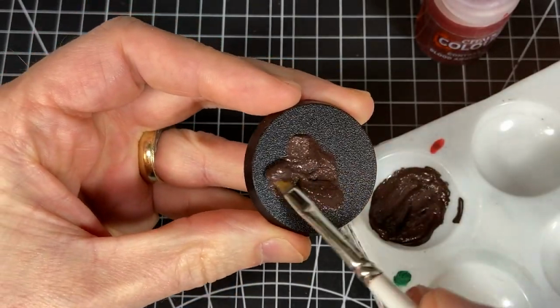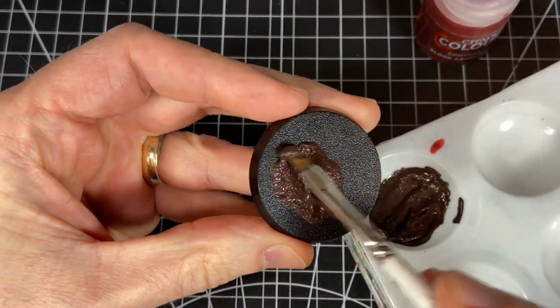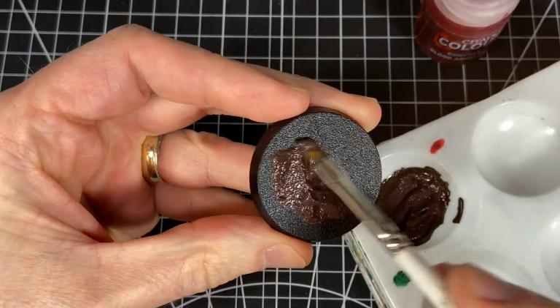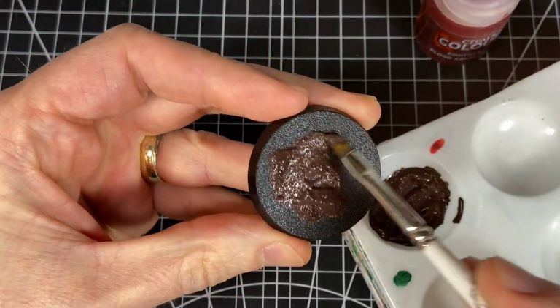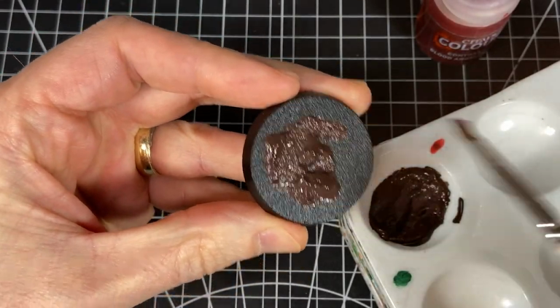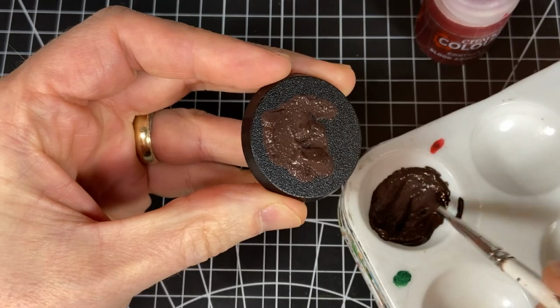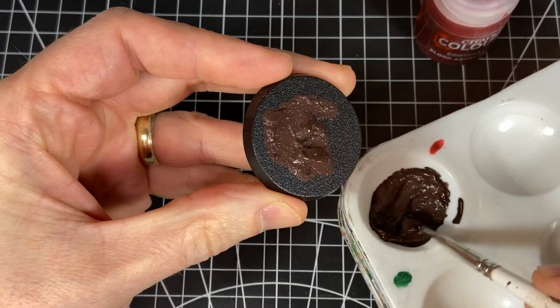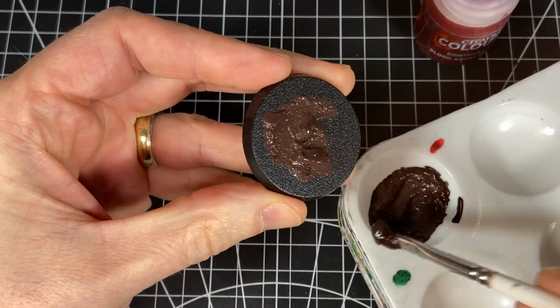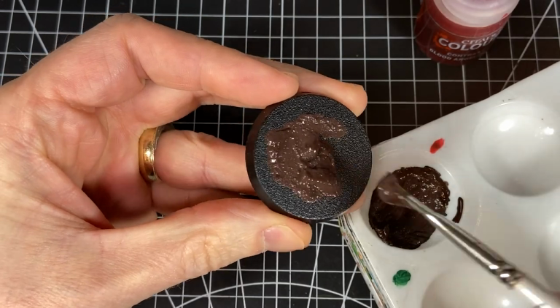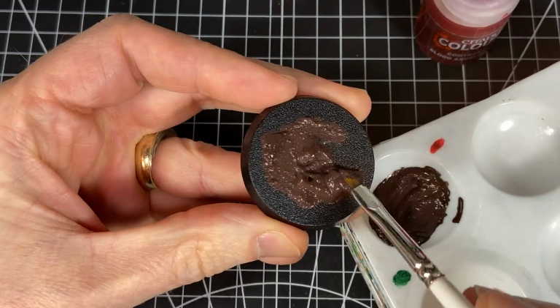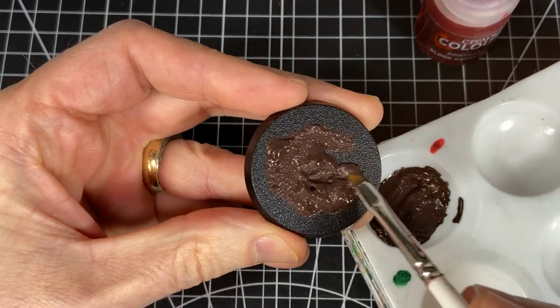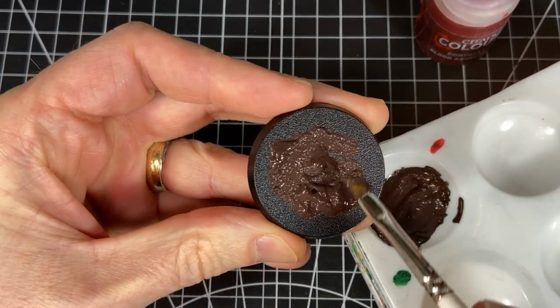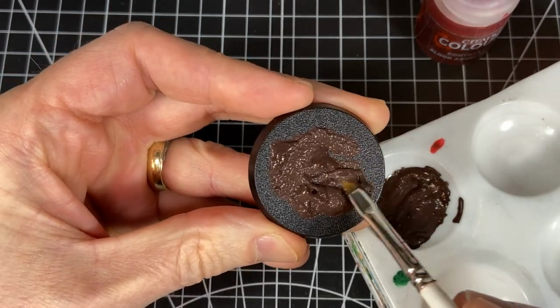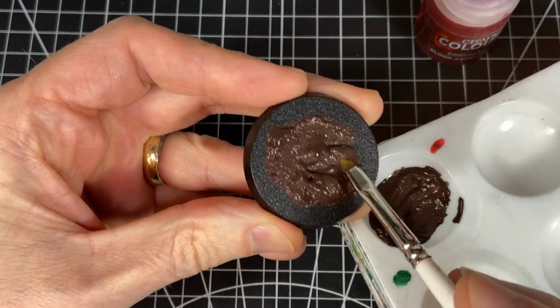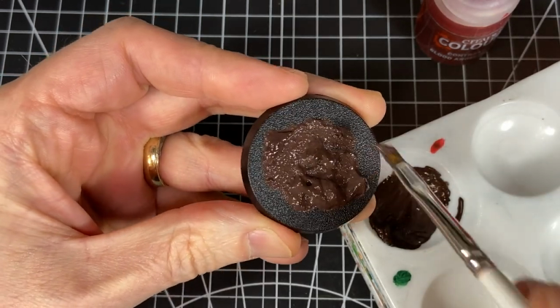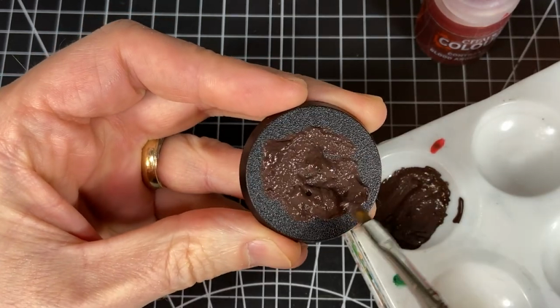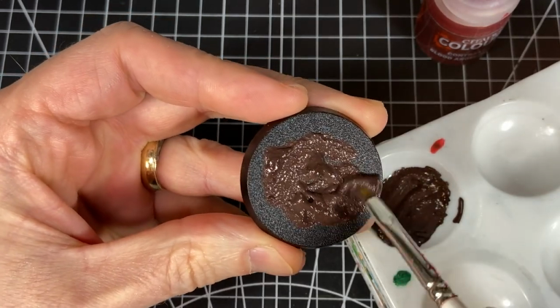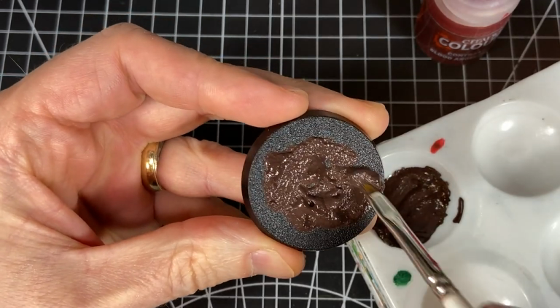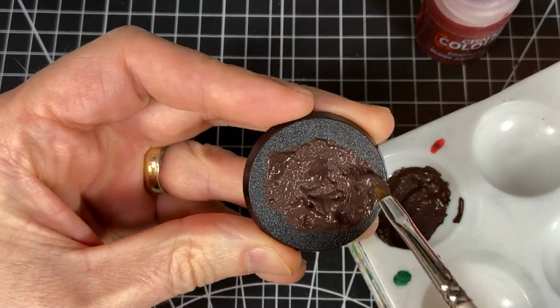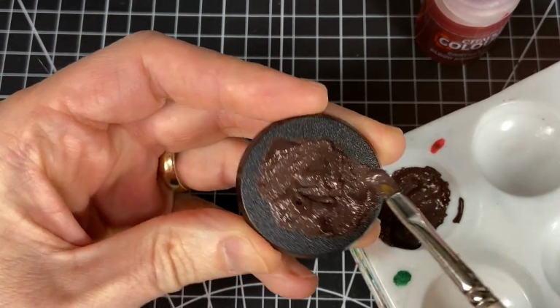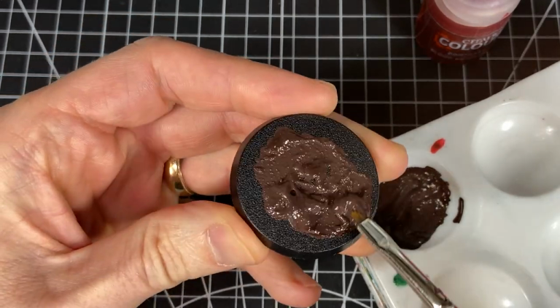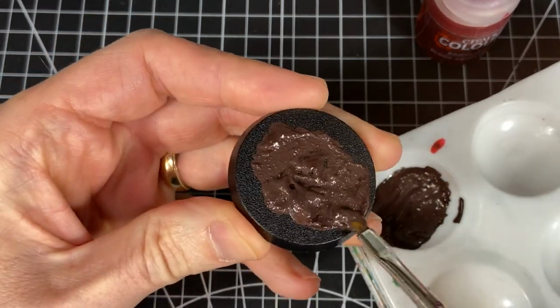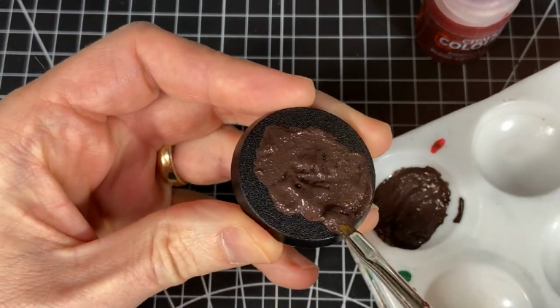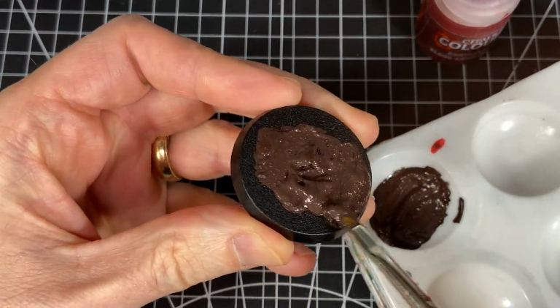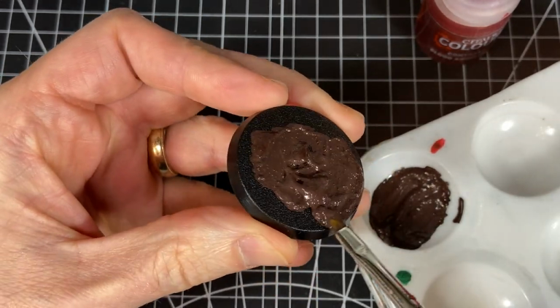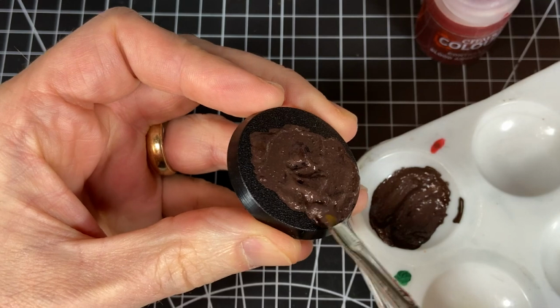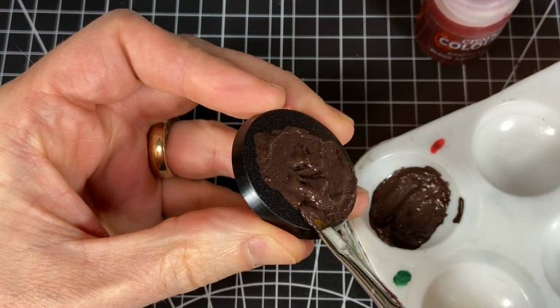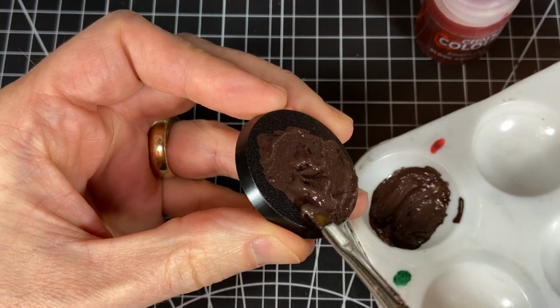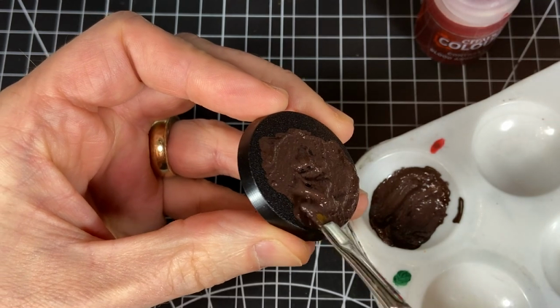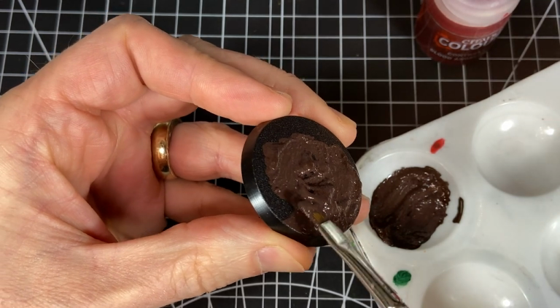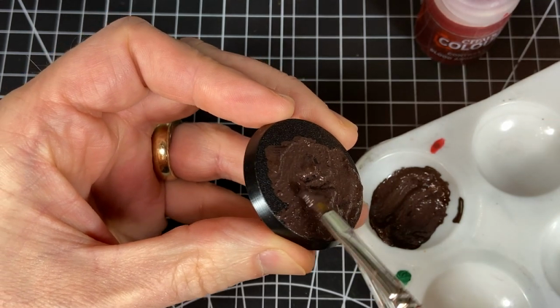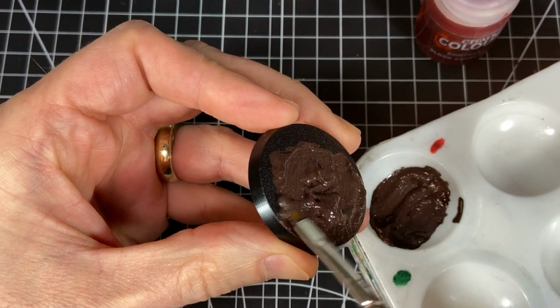I usually apply it after I've actually painted the model. Just take your time, and if you do get some on the feet you can usually wash it off with just a brush and some water.